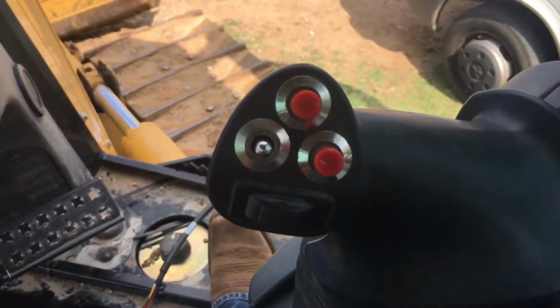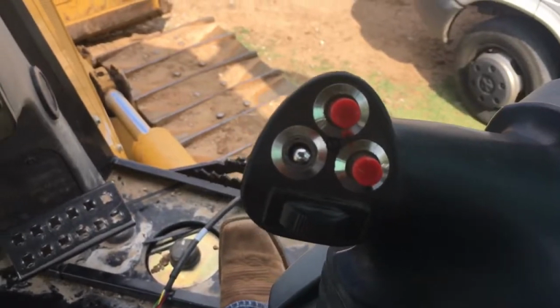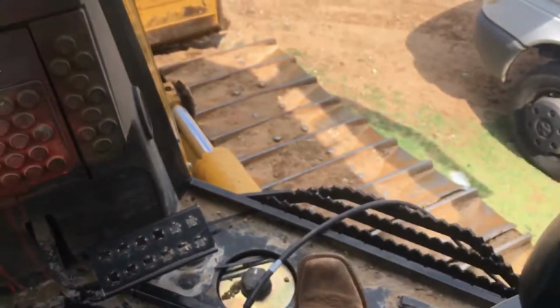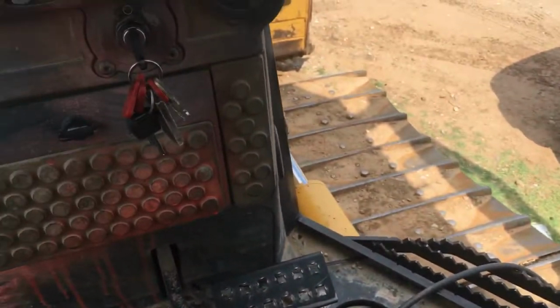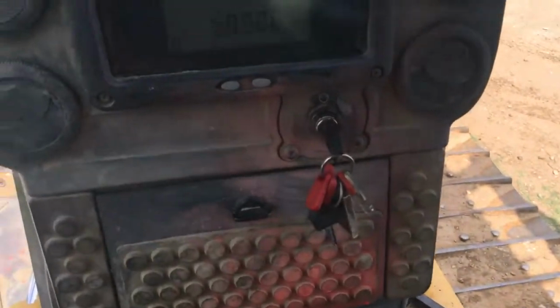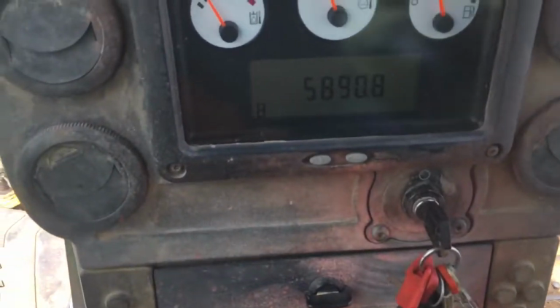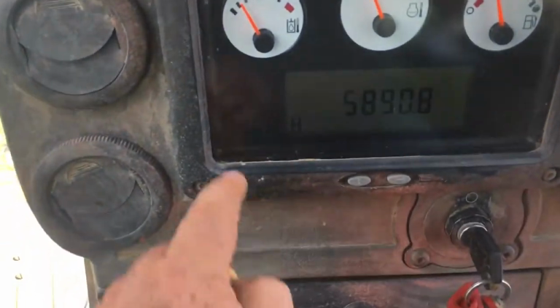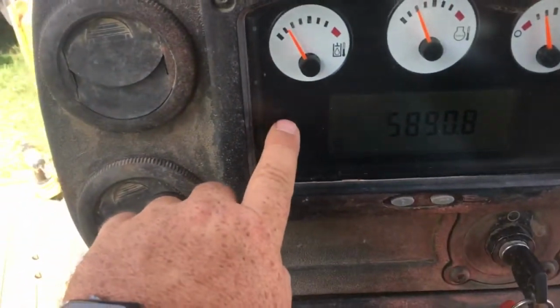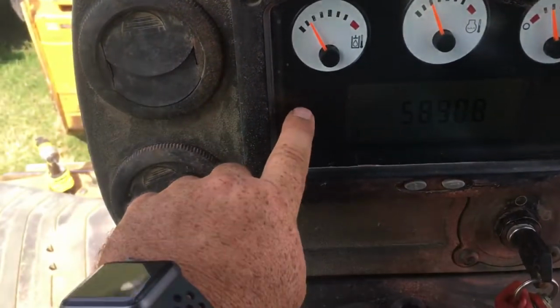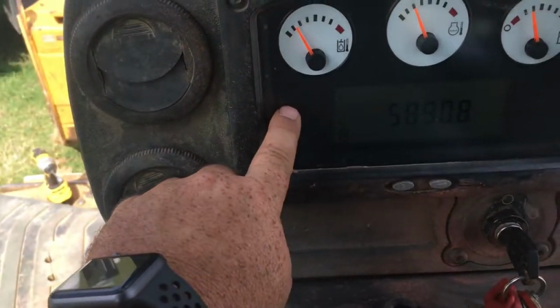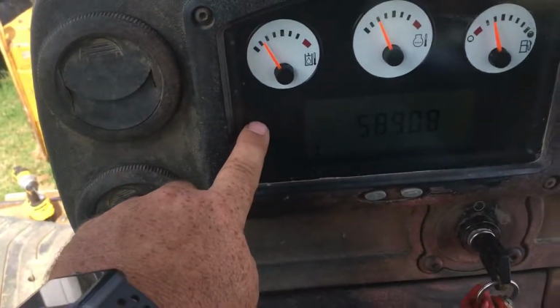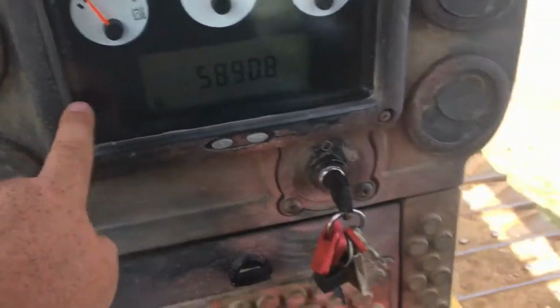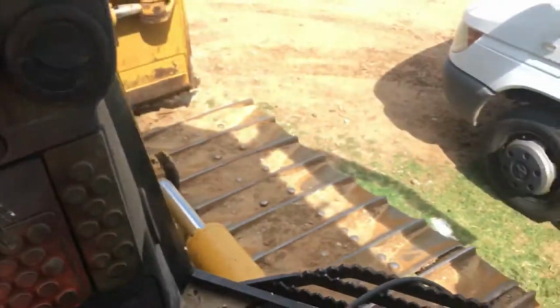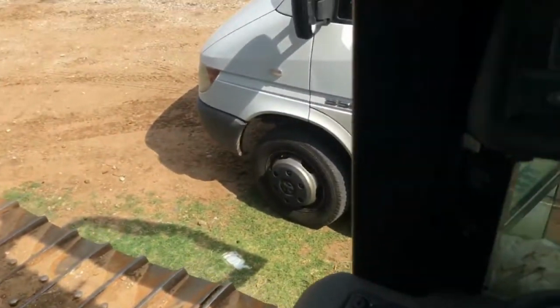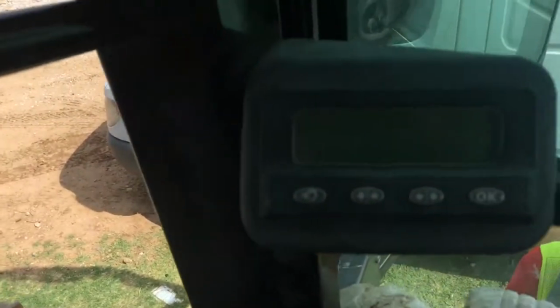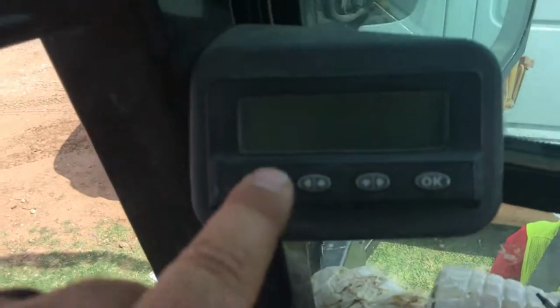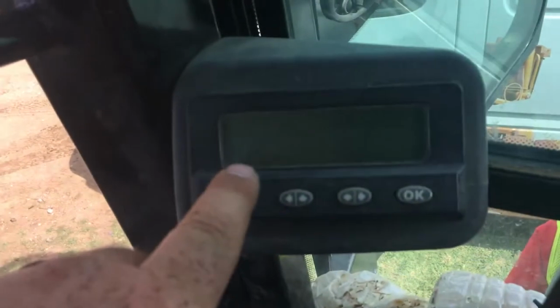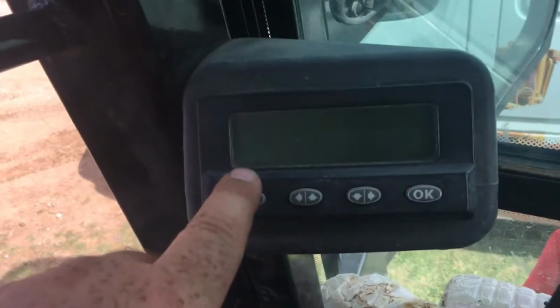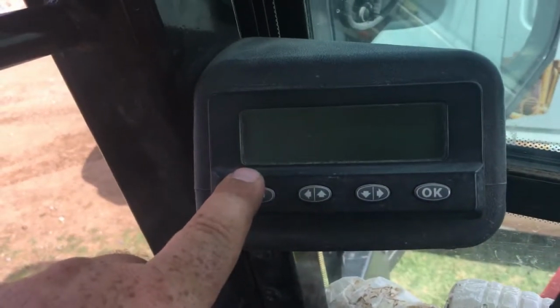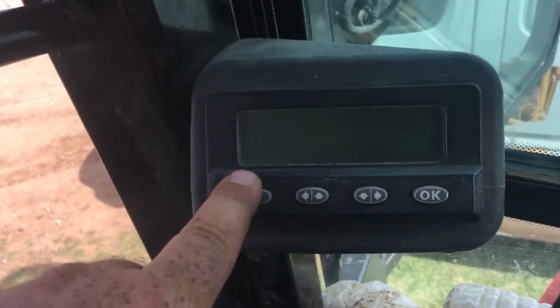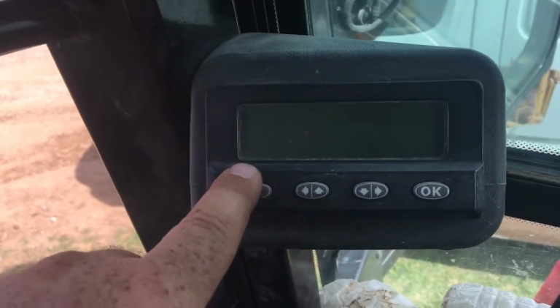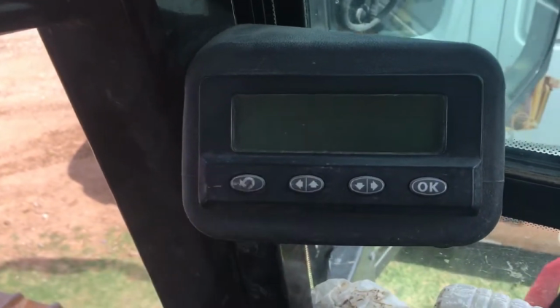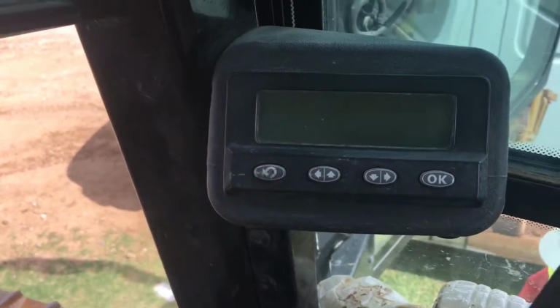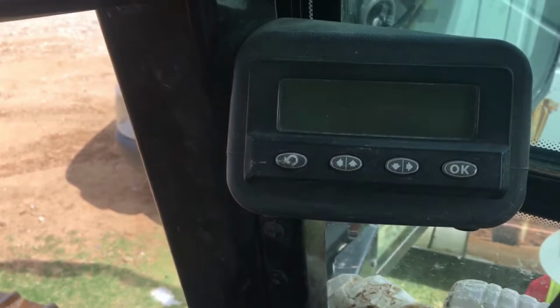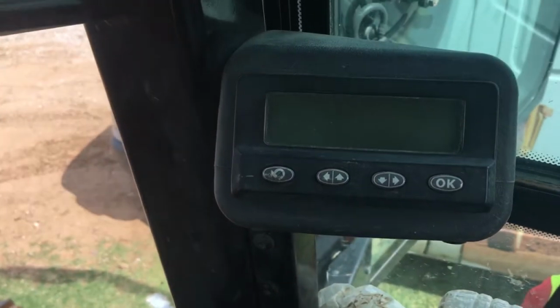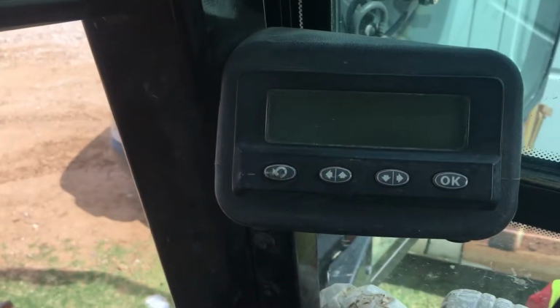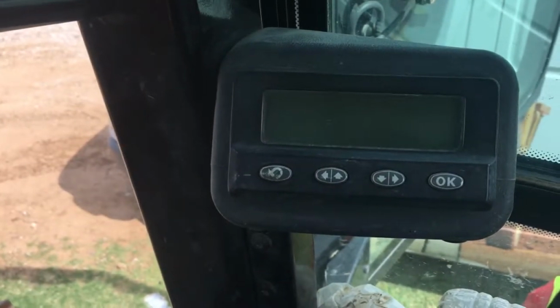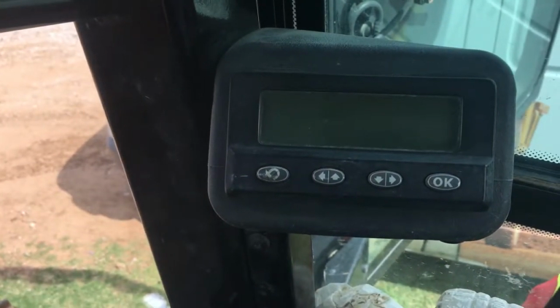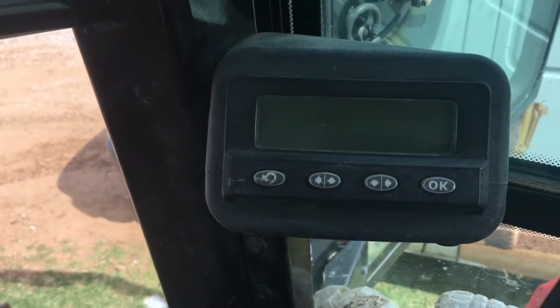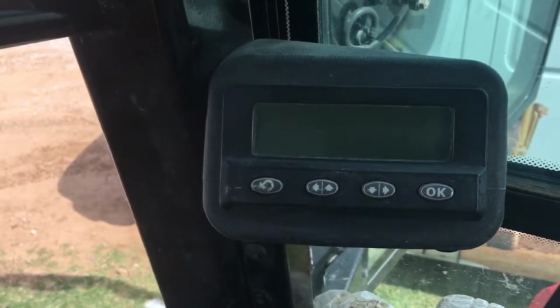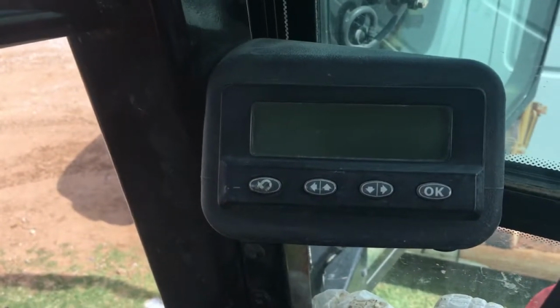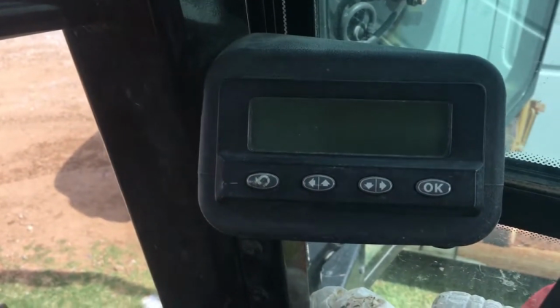I did have an error code when we first fired the dozer up — it popped up on the dash, the exclamation point. Read the error code on the LCD over here and what it was saying was the blade shaker button voltage was above normal.